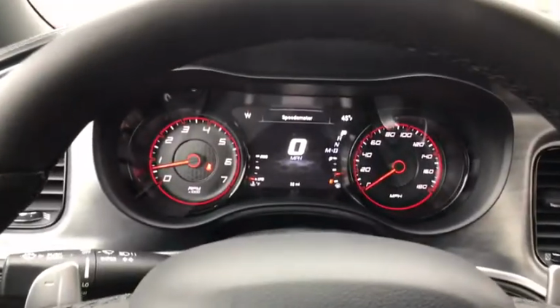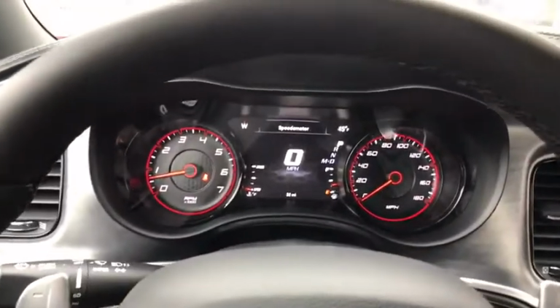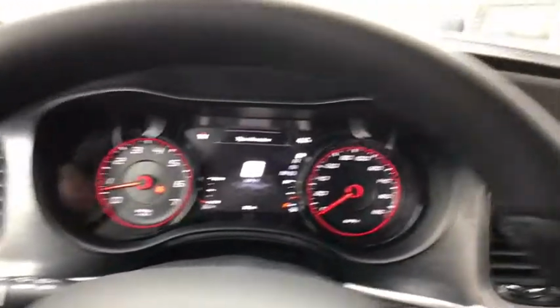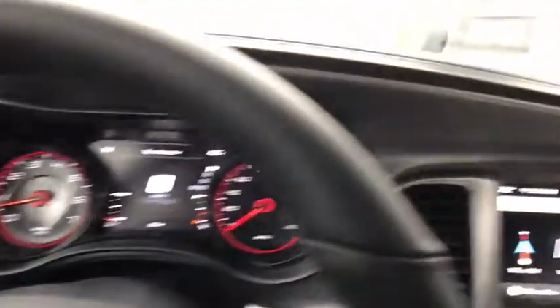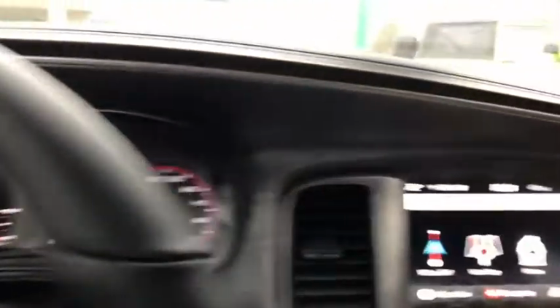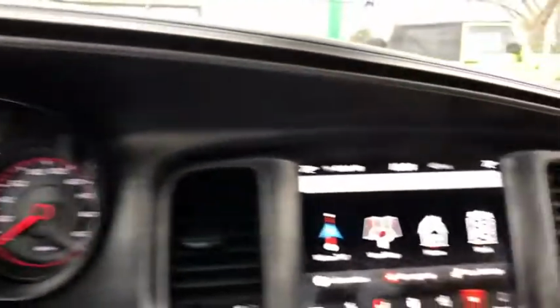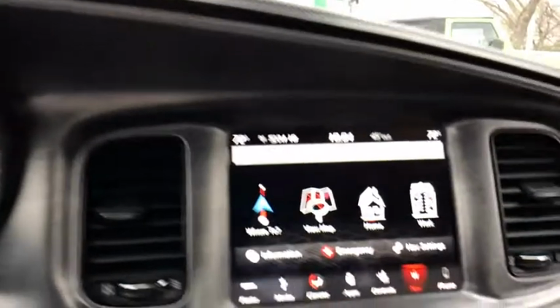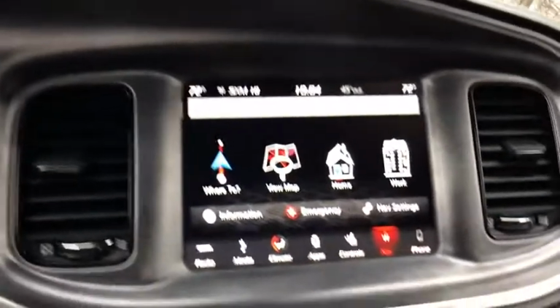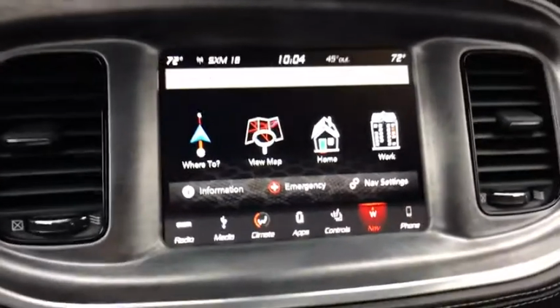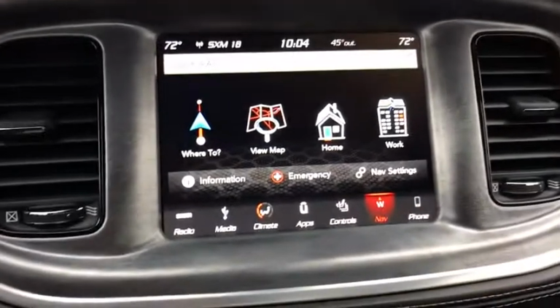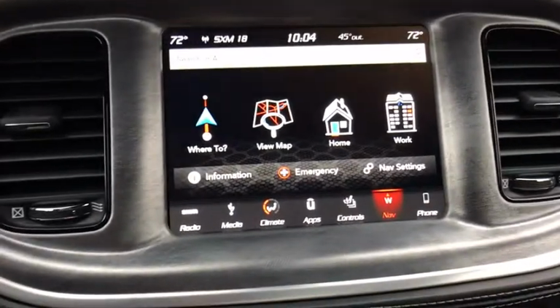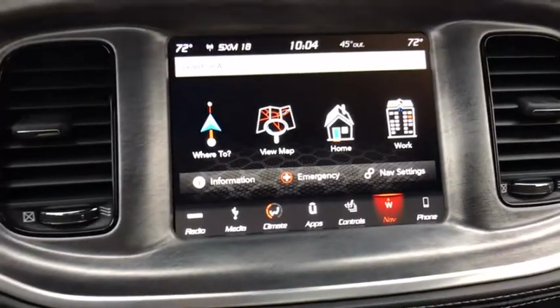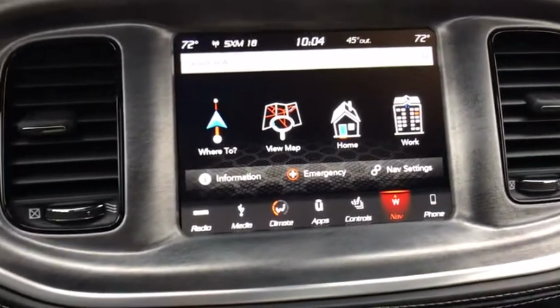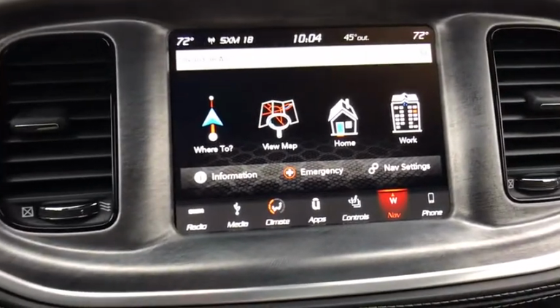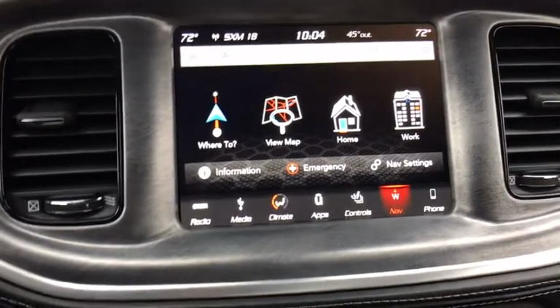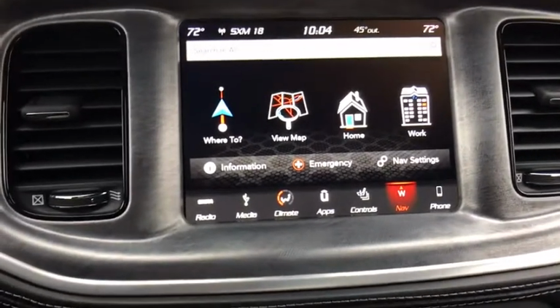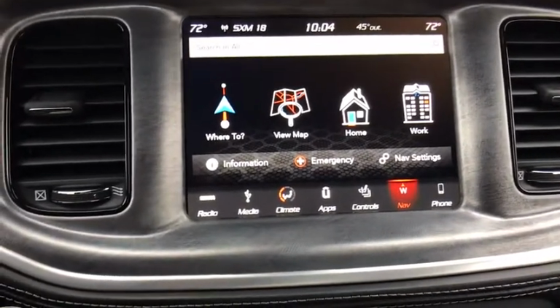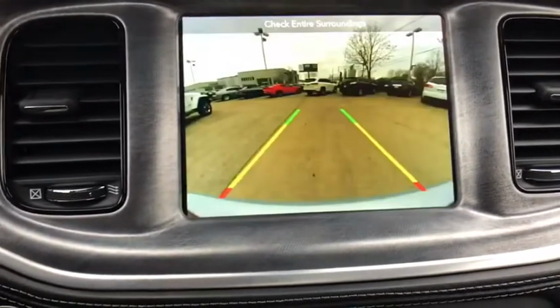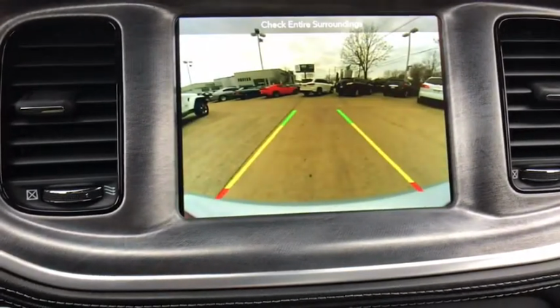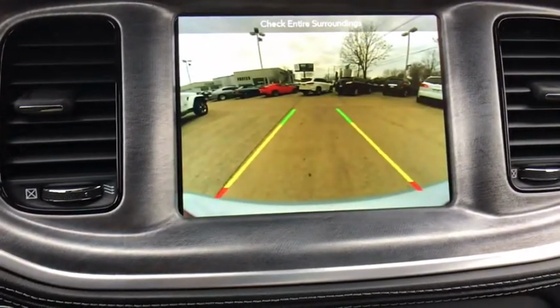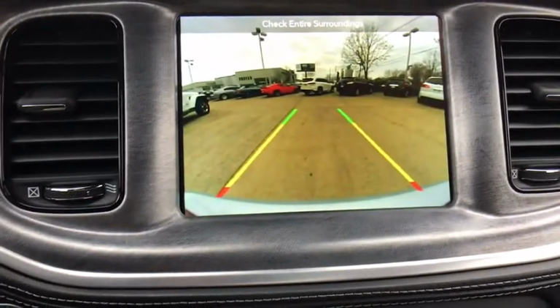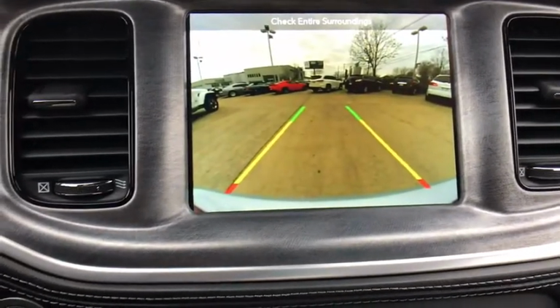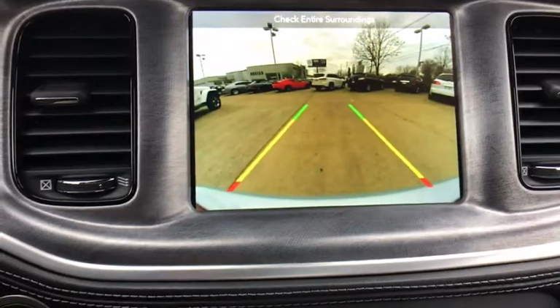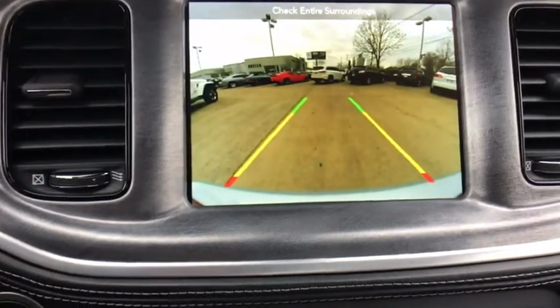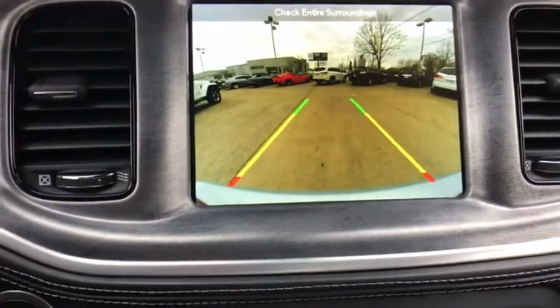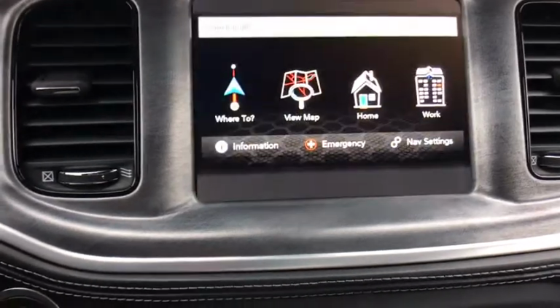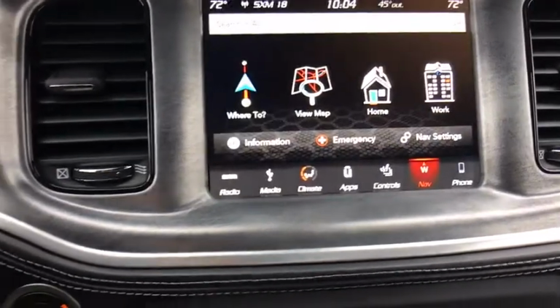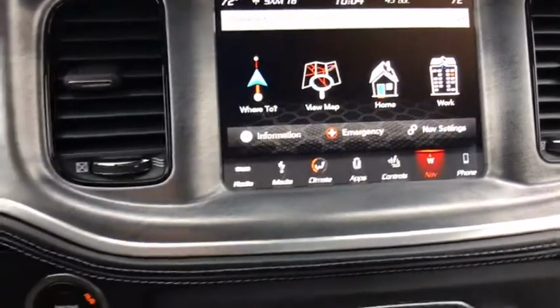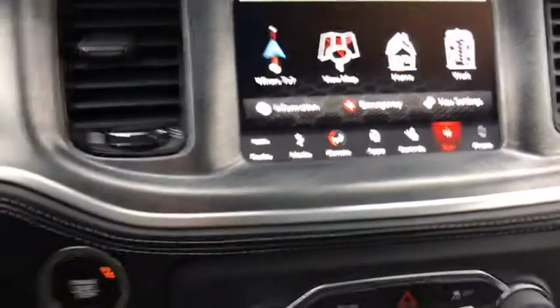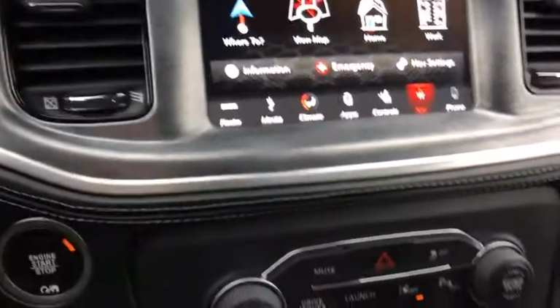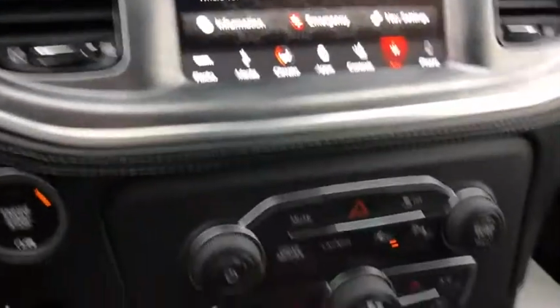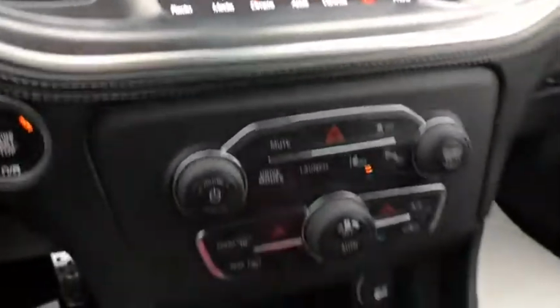Four-wheel disc brakes, power windows, rear window defroster, heated front seat, electronic stability control, fog lights, compass, trip computer, security system.